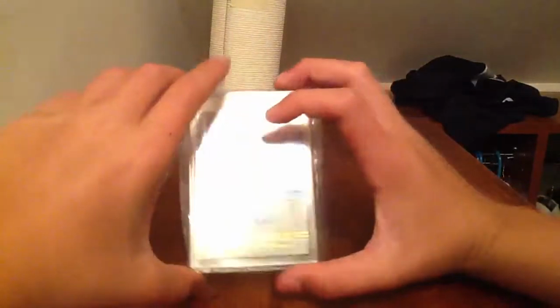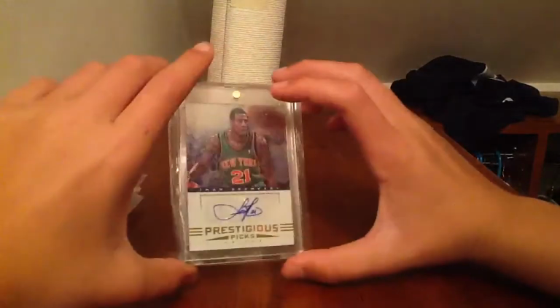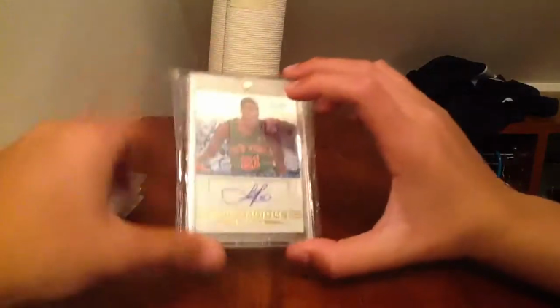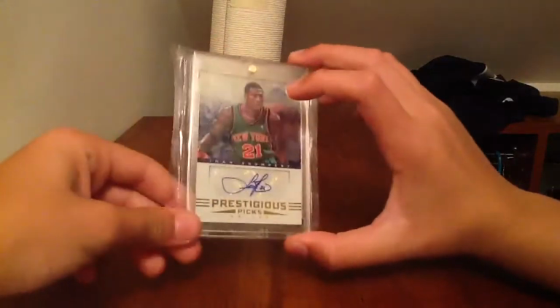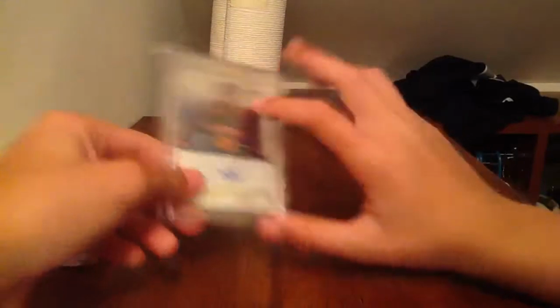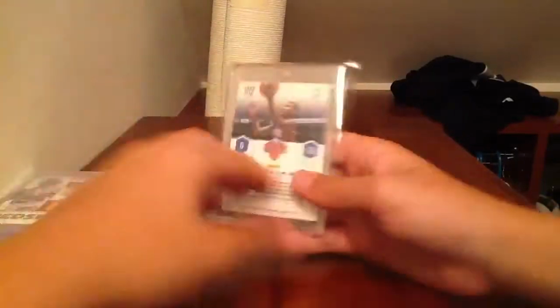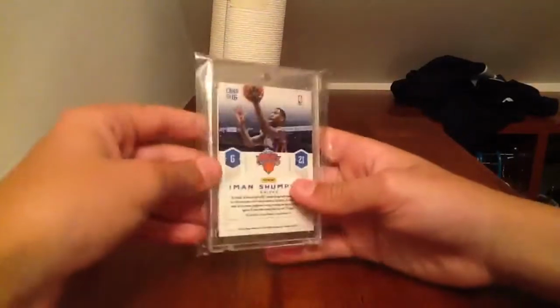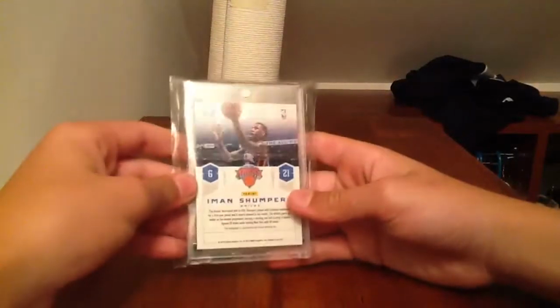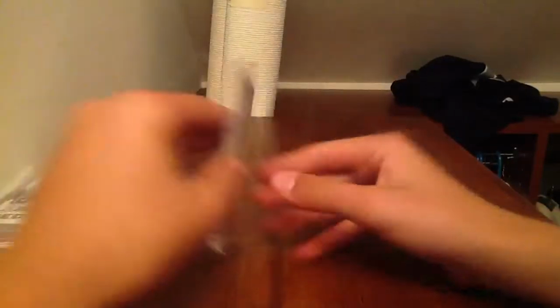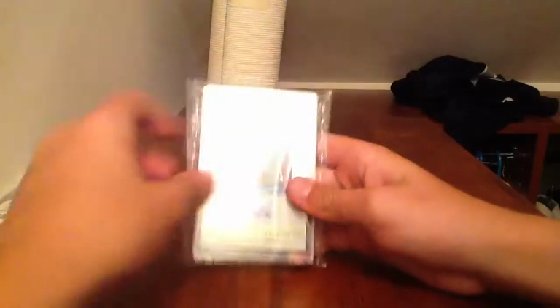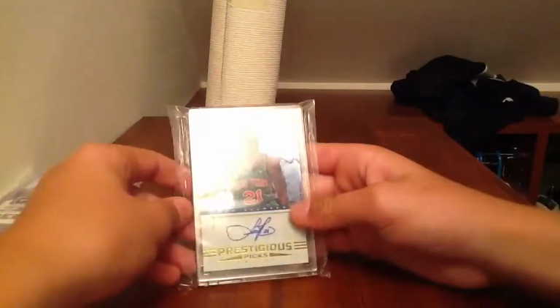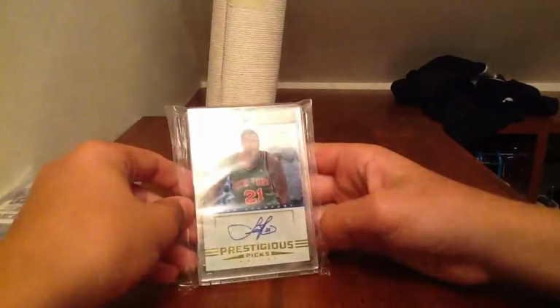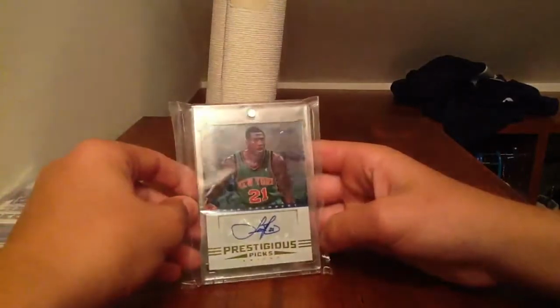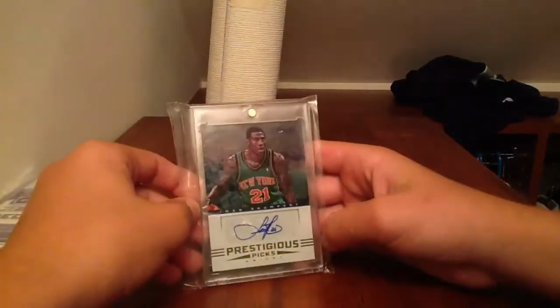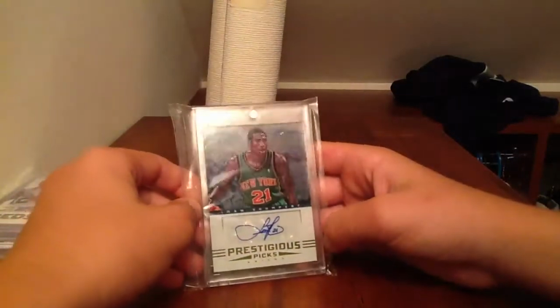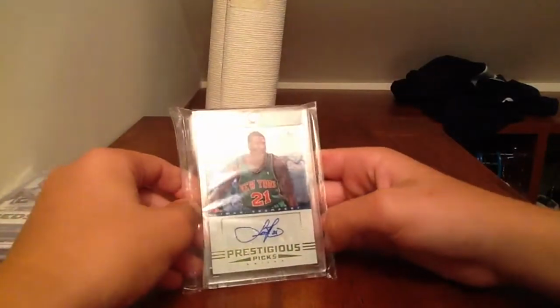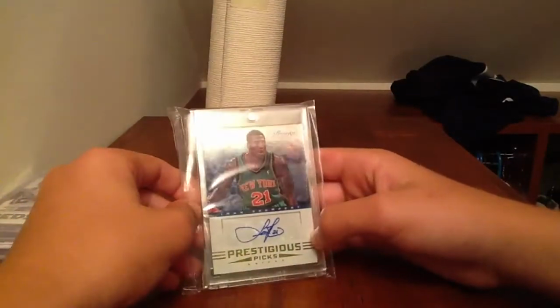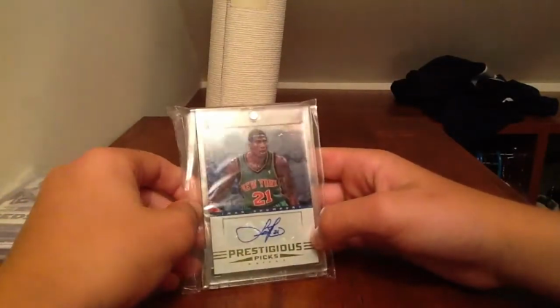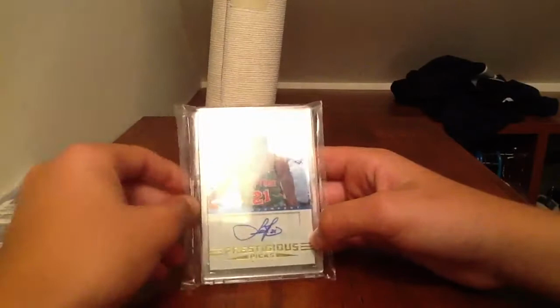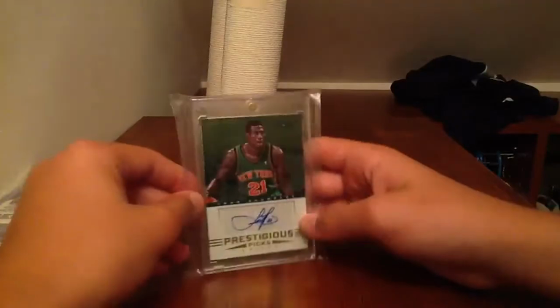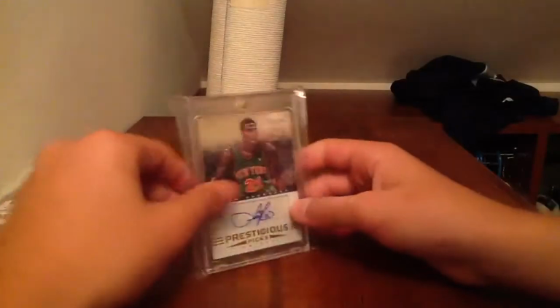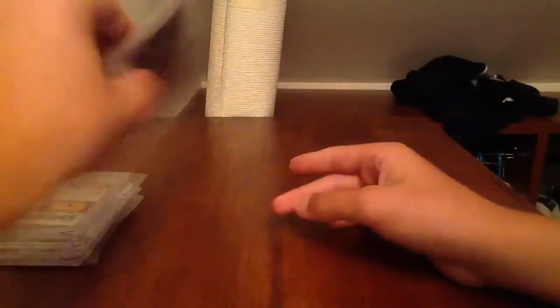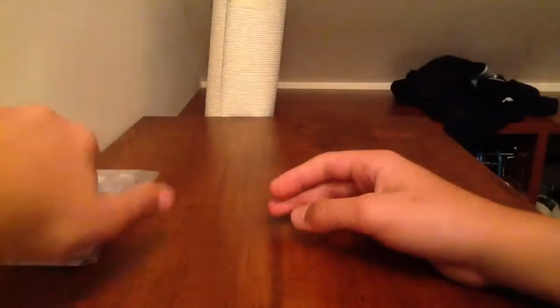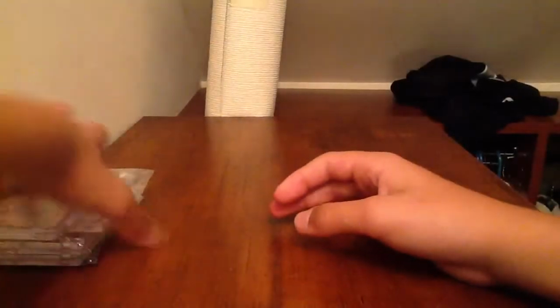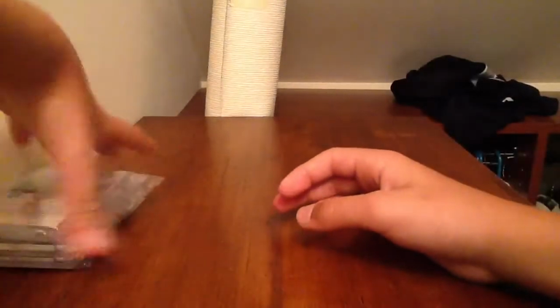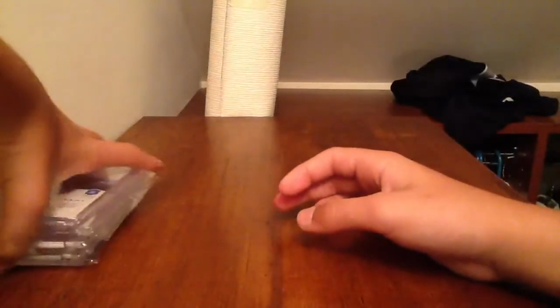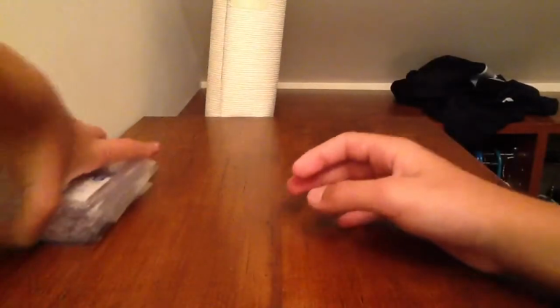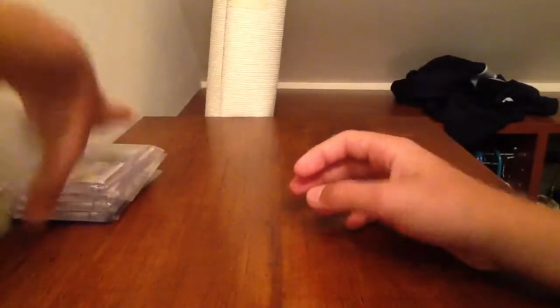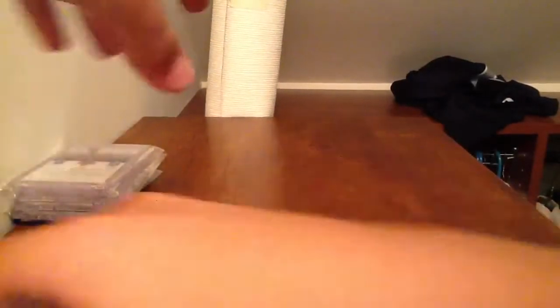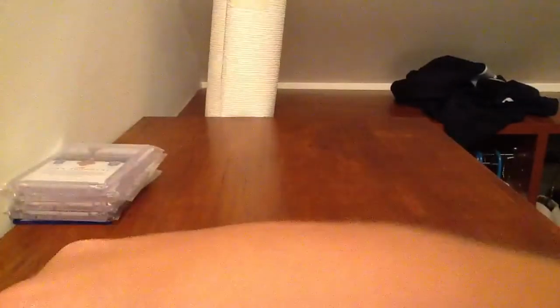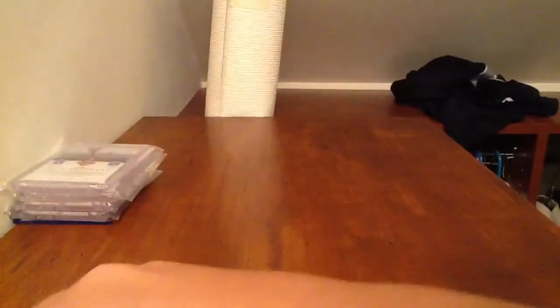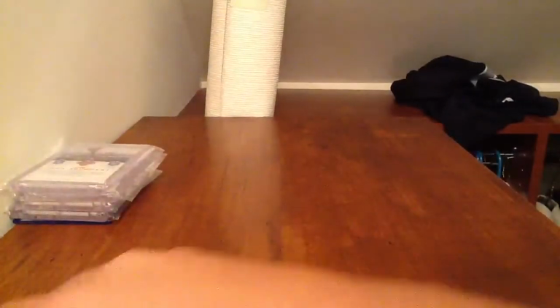And then lastly, the Iman Shumpert Prestigious Picks autograph. This one is up for $14.99 starting bid. So that's all the singles that are up, and then I have two lots up there.